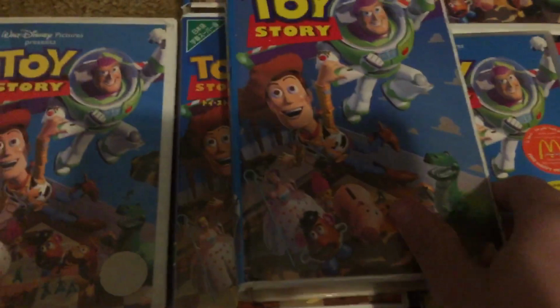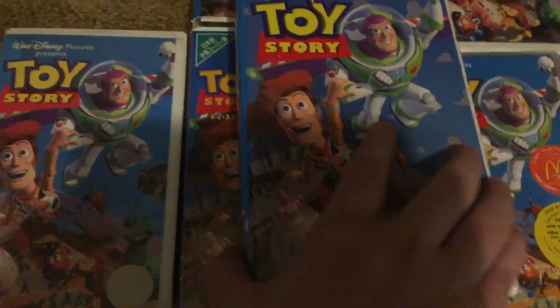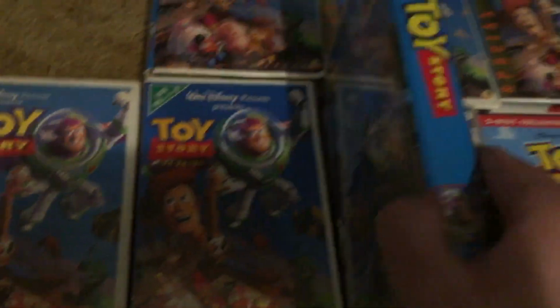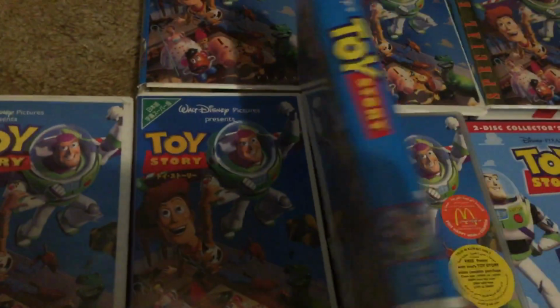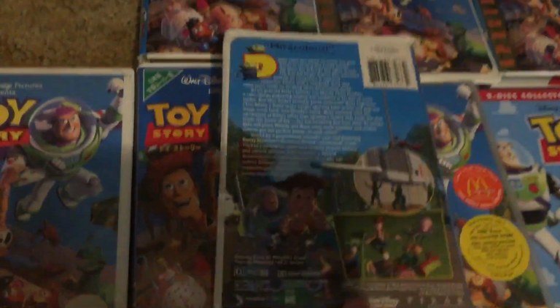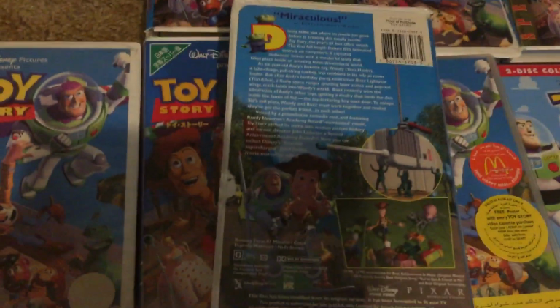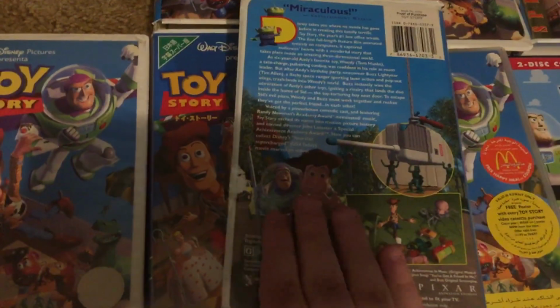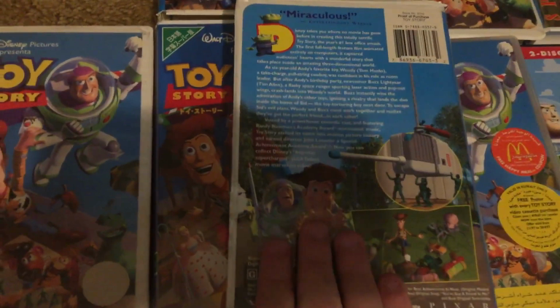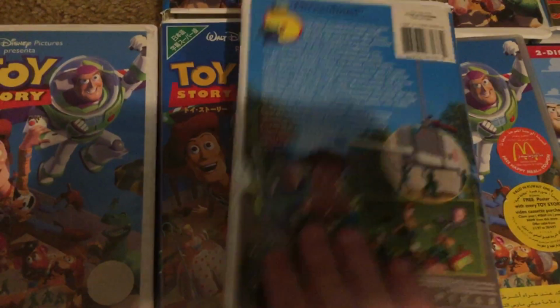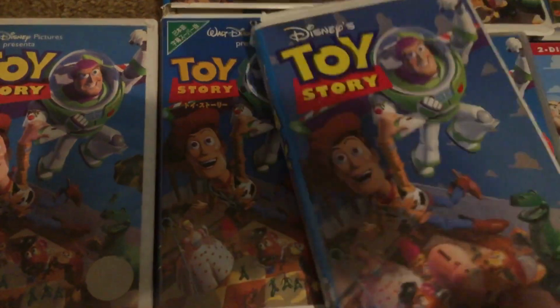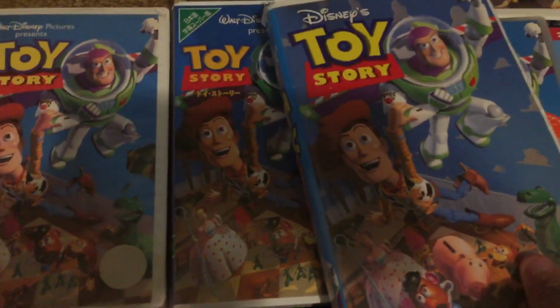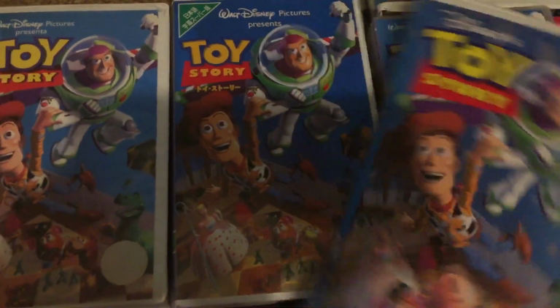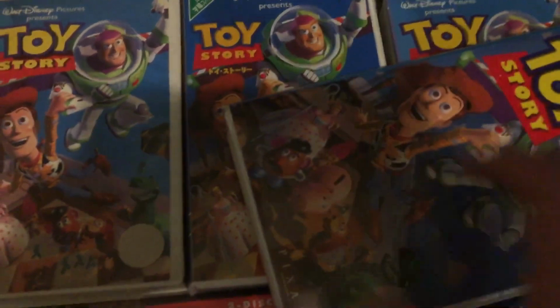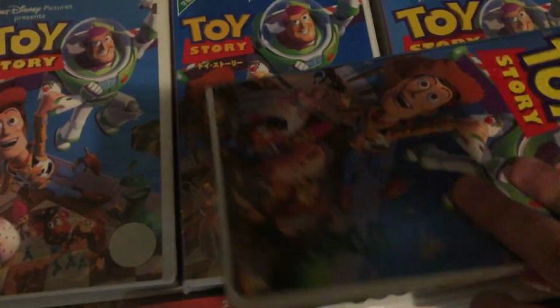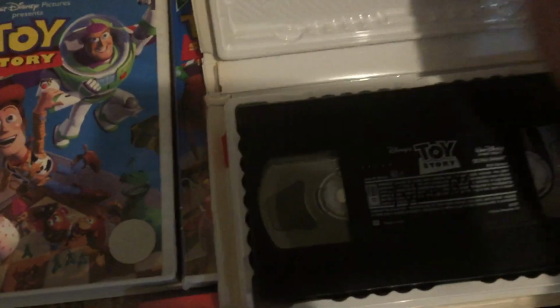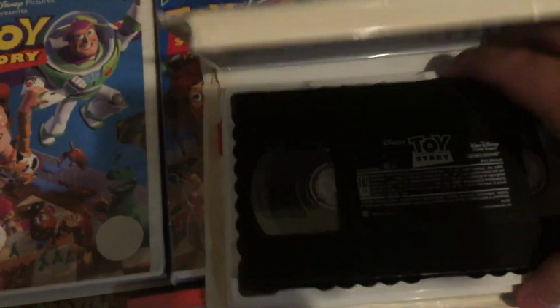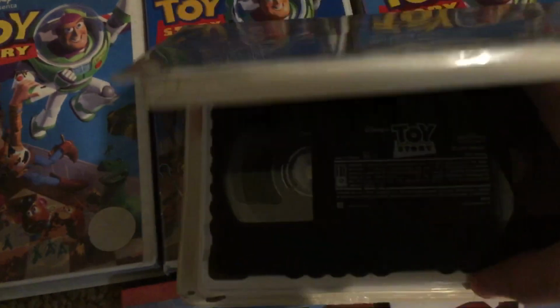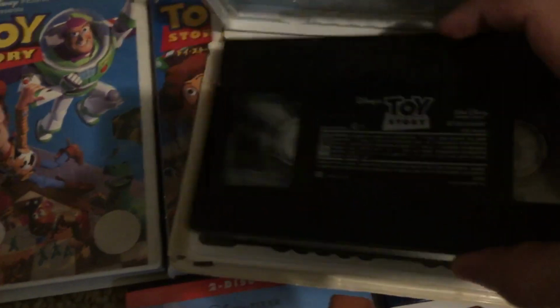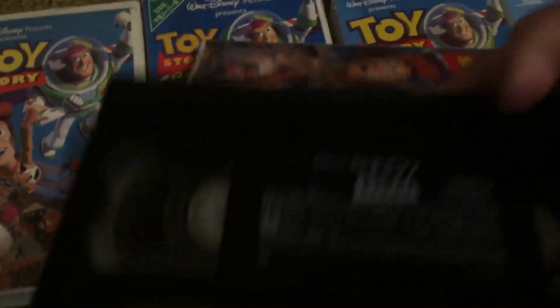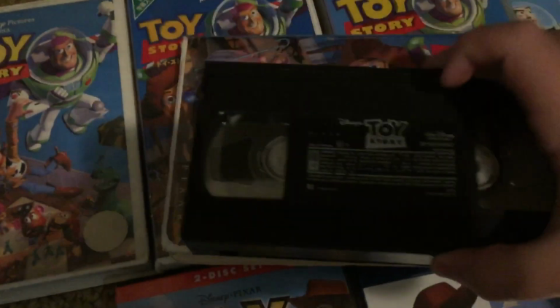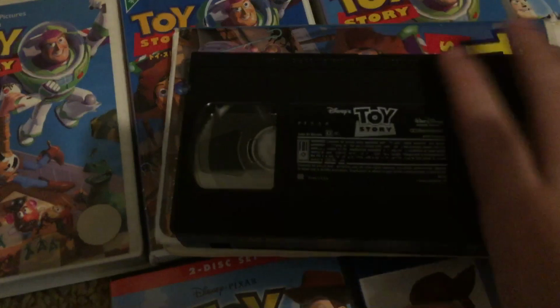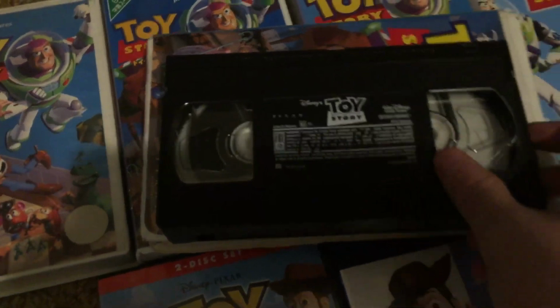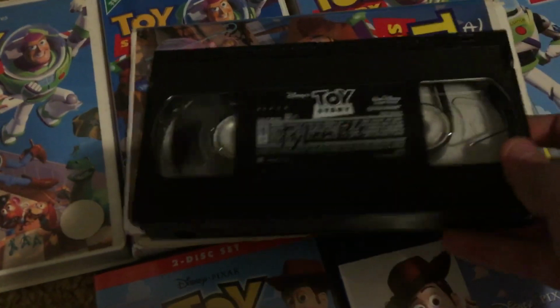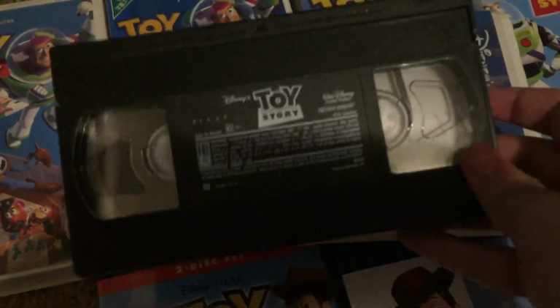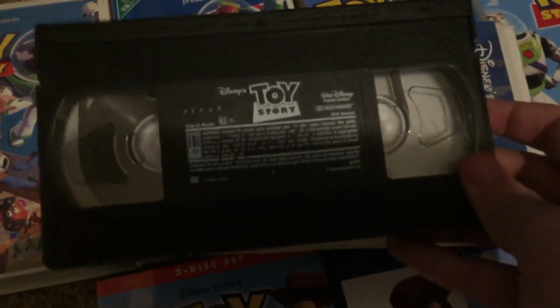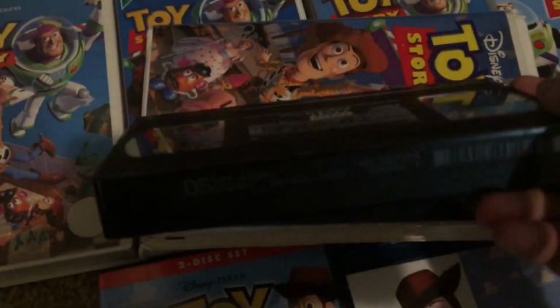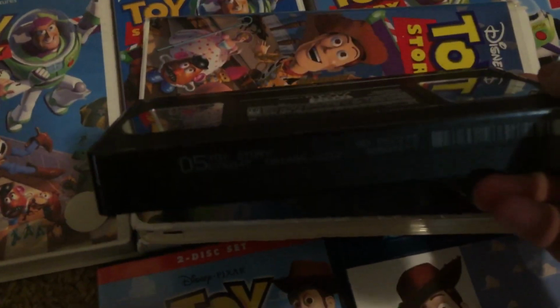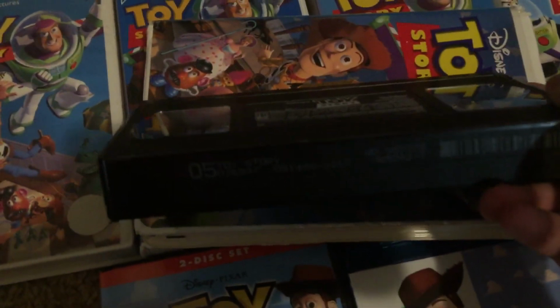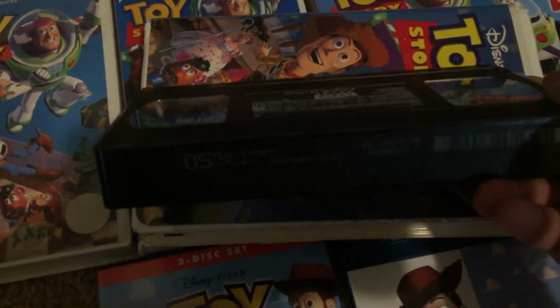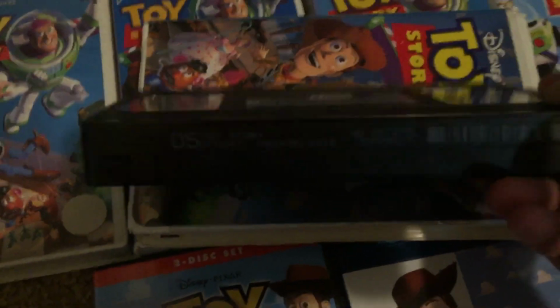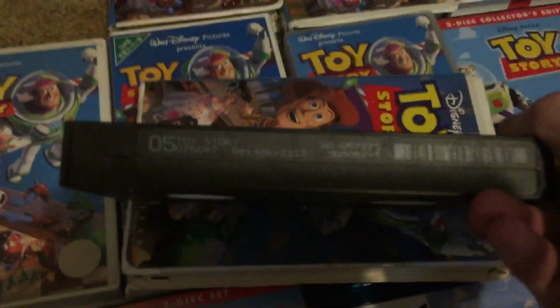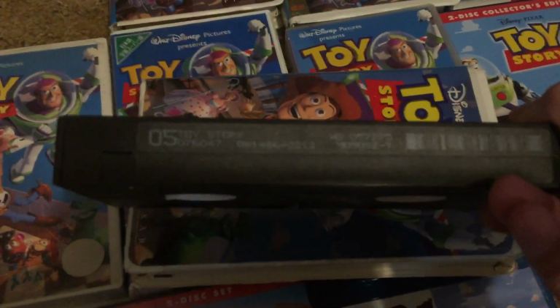Let's start with this. This is comparison video number 70, by the way. There's the tape. Print date: September 14th, 1996.